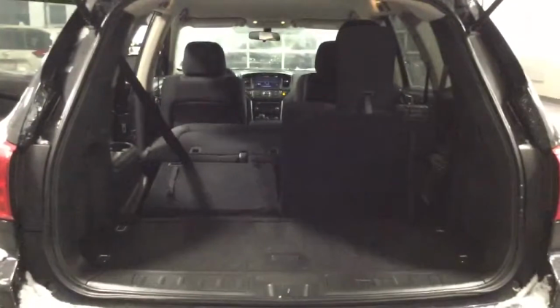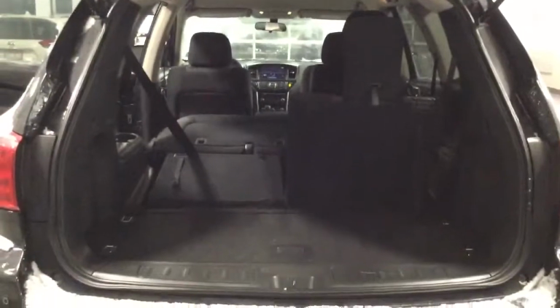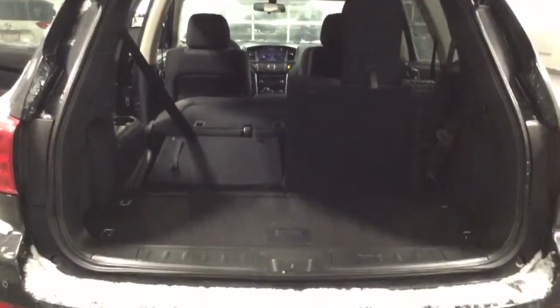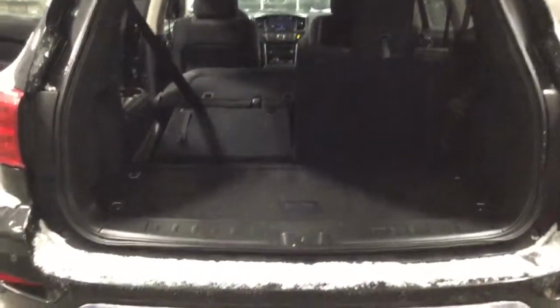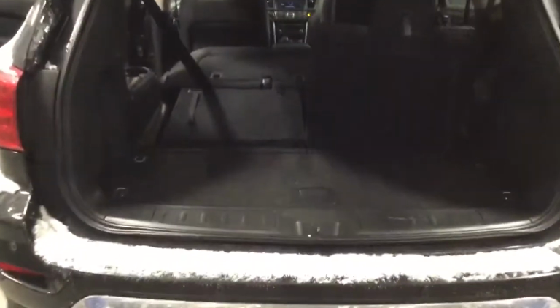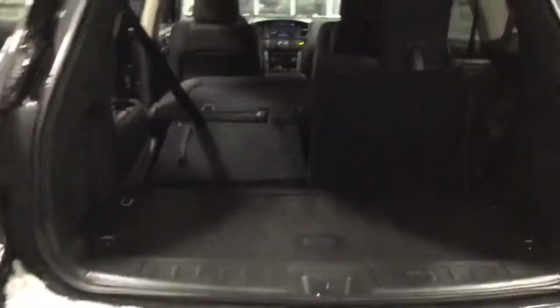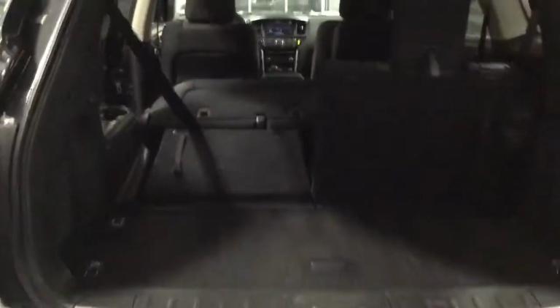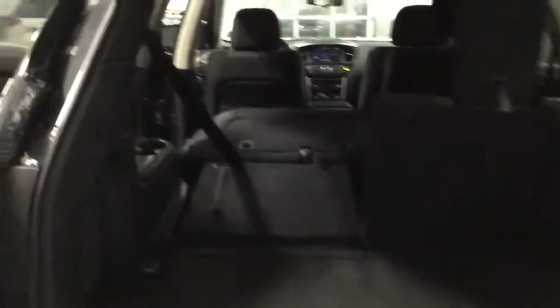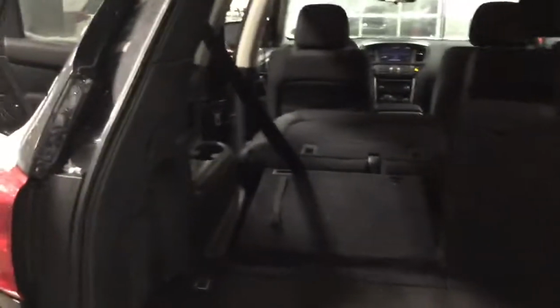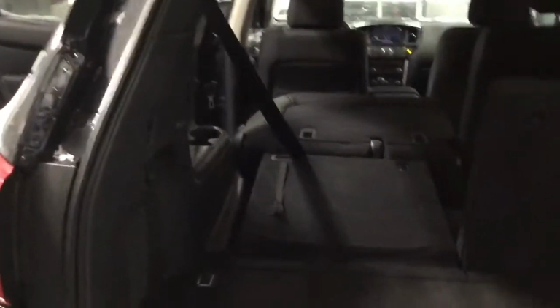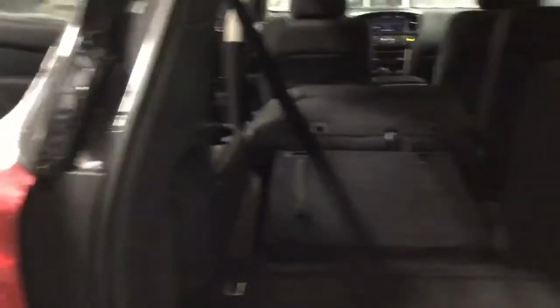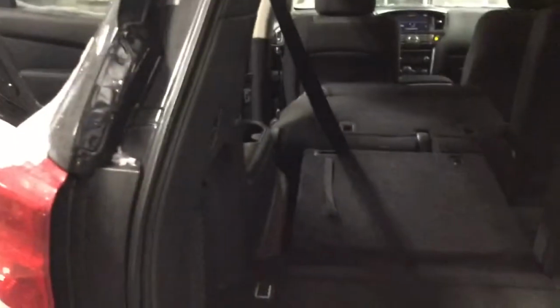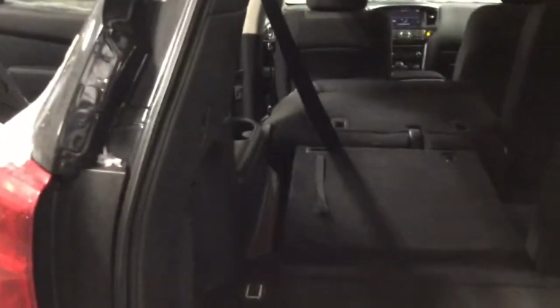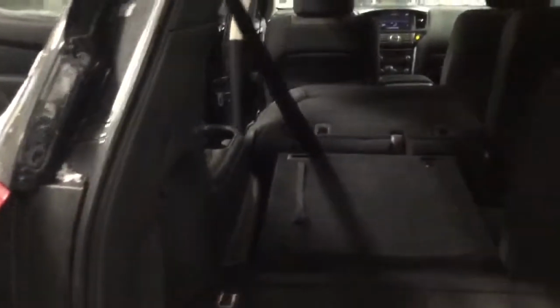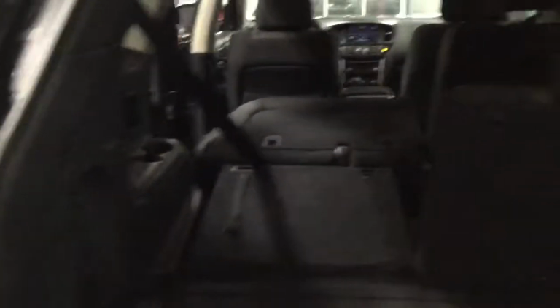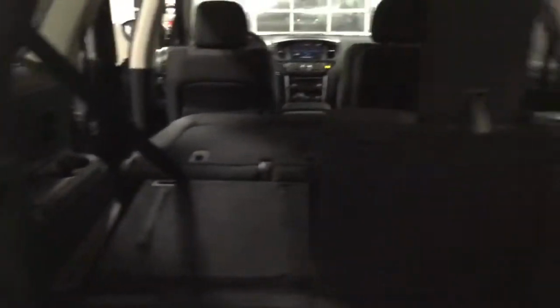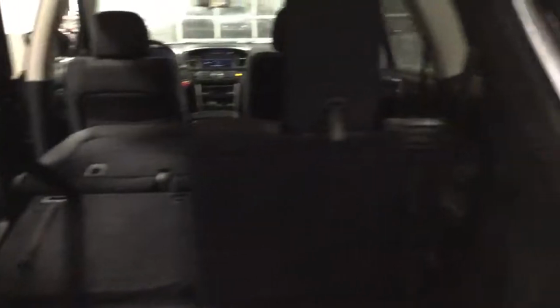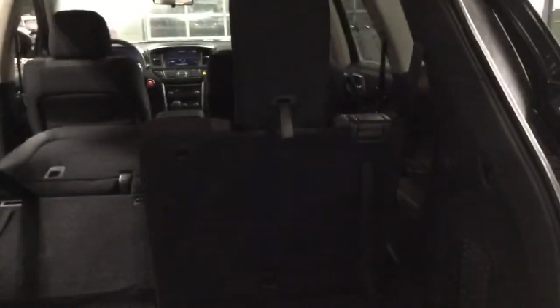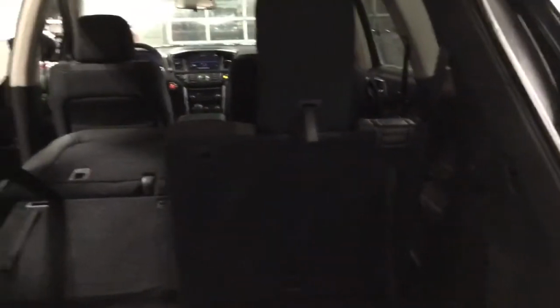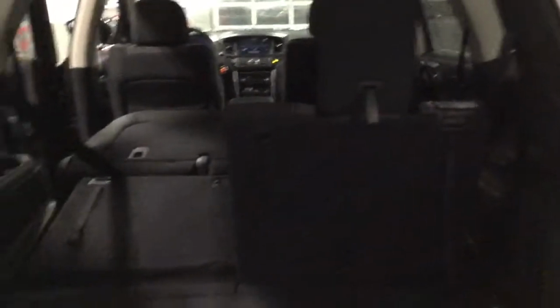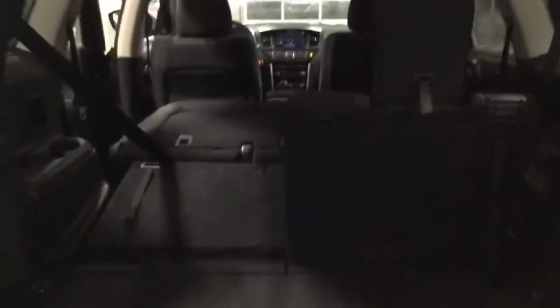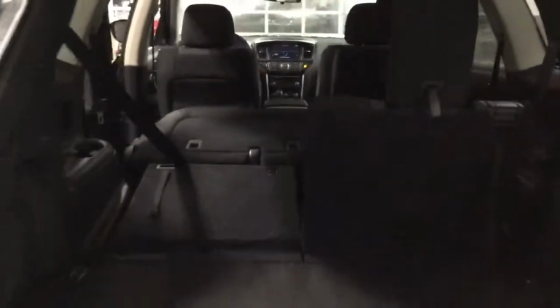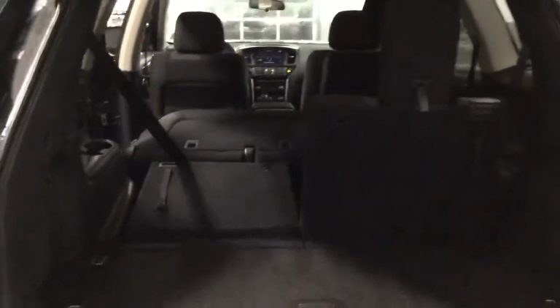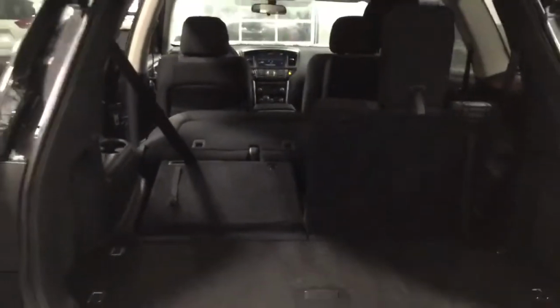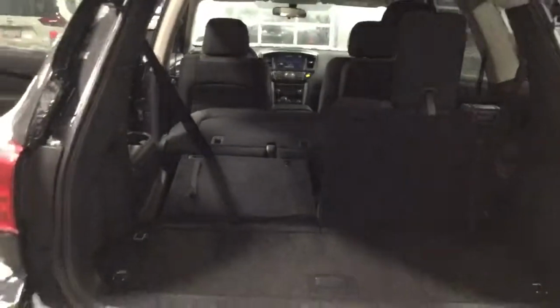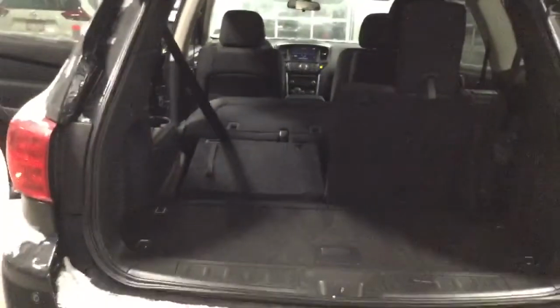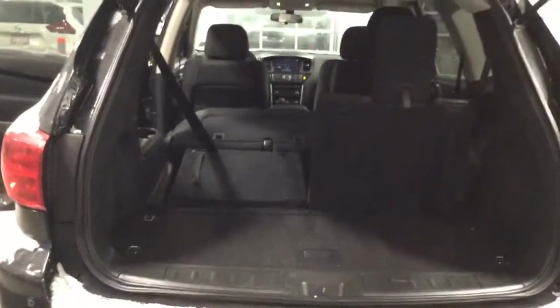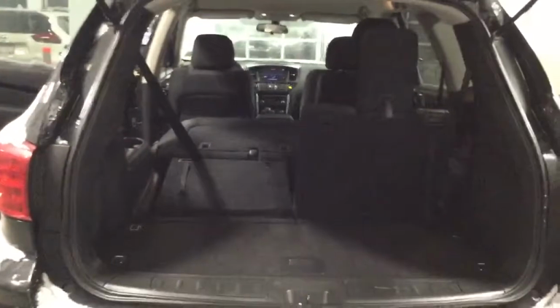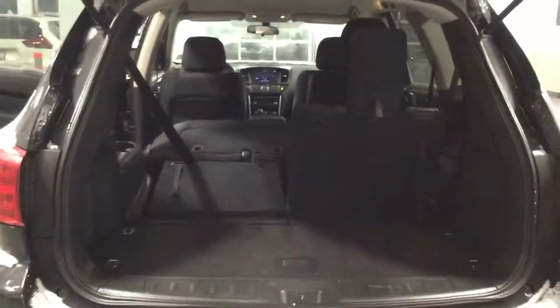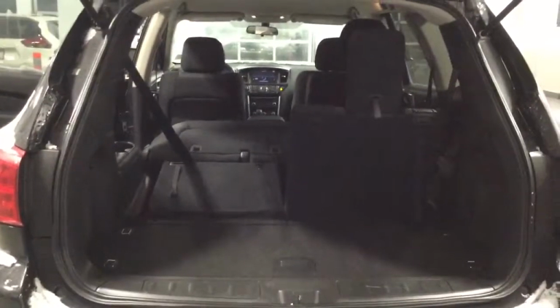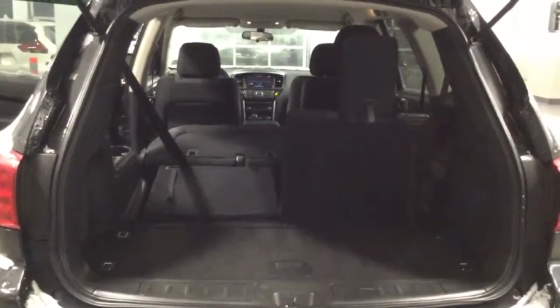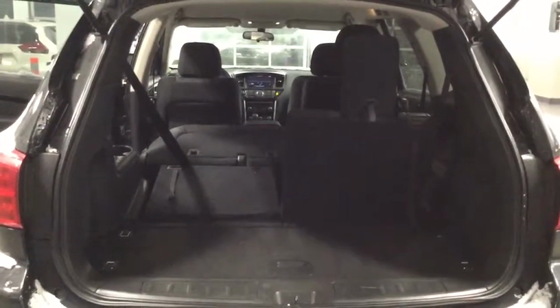I wanted to give you an idea of what it looks like with the seats flipped all the way down and with the third row in there as well. Tons of space if you need the cargo room or if you need the extra passengers.